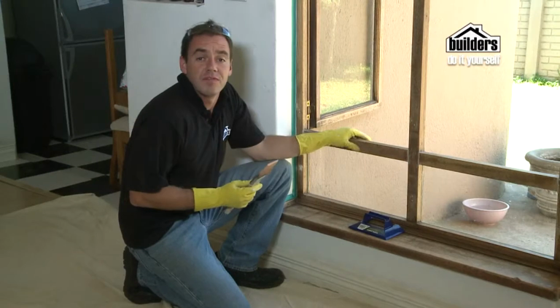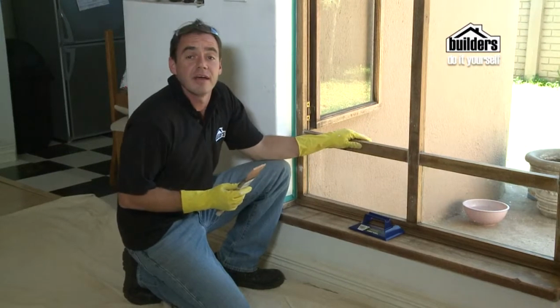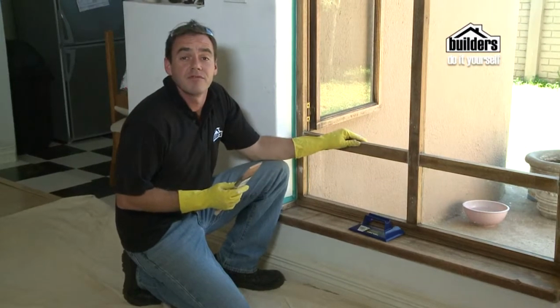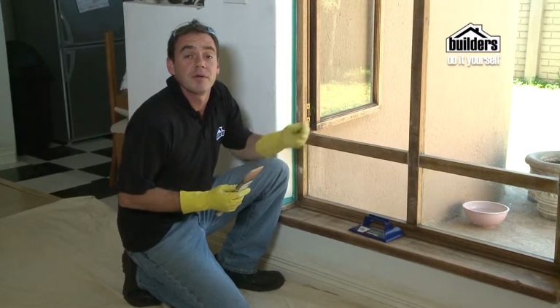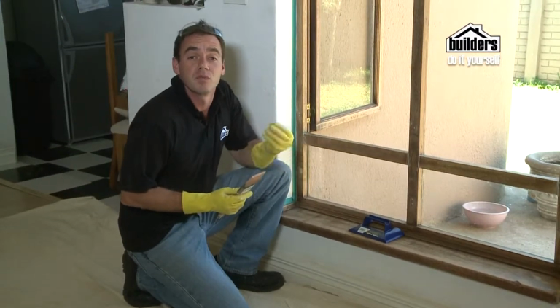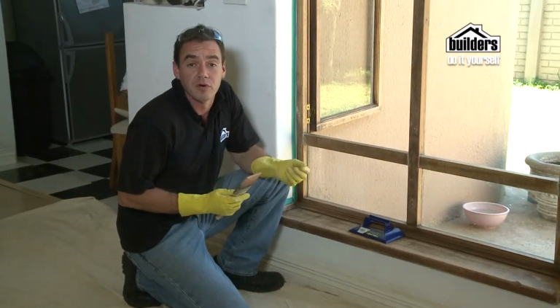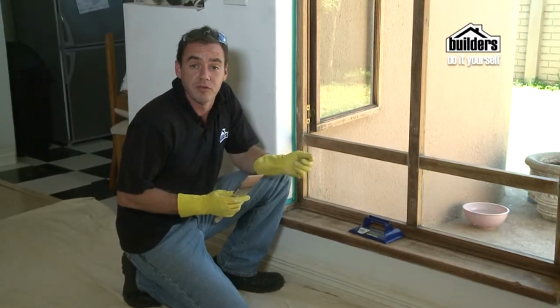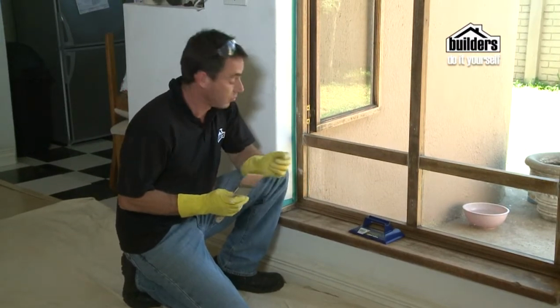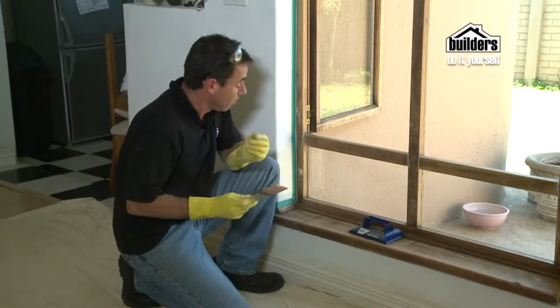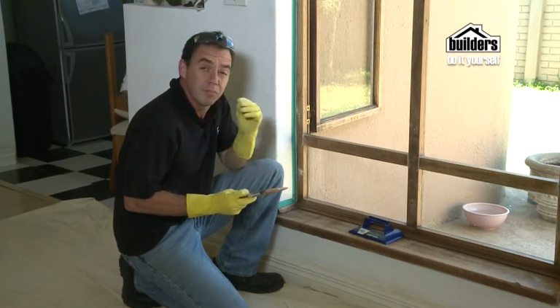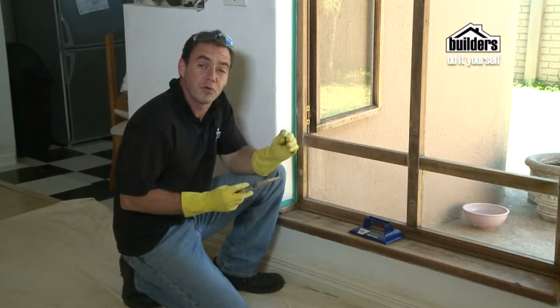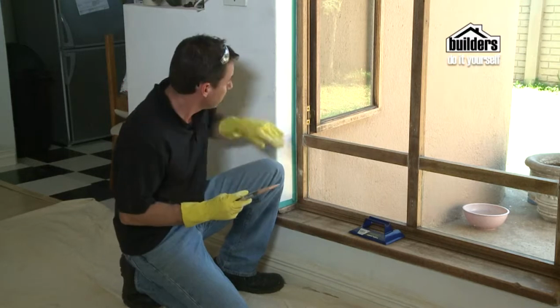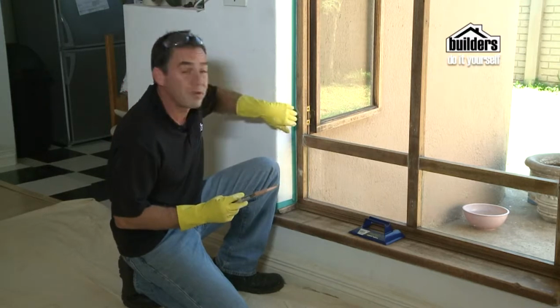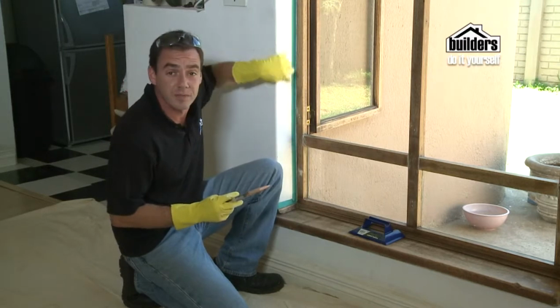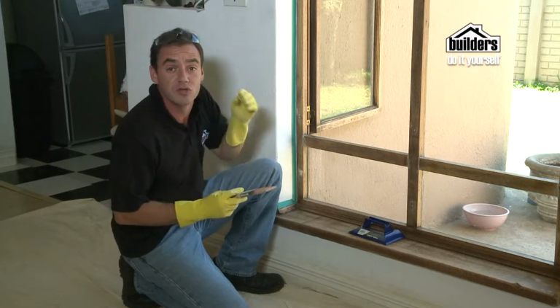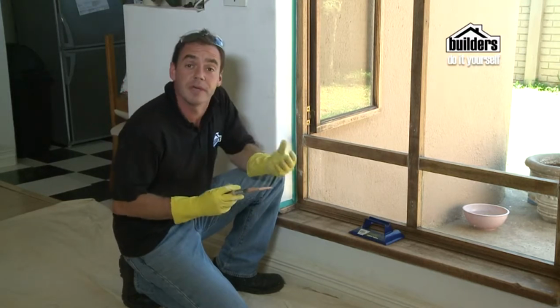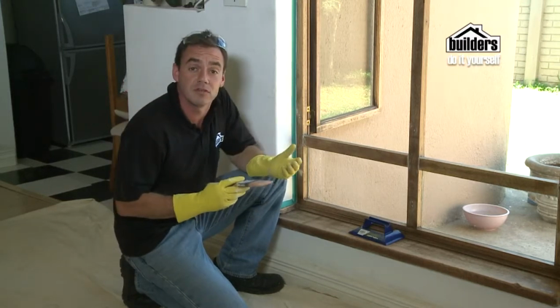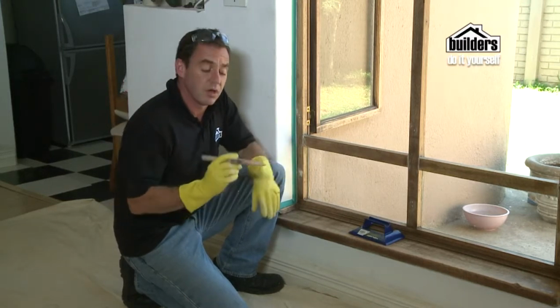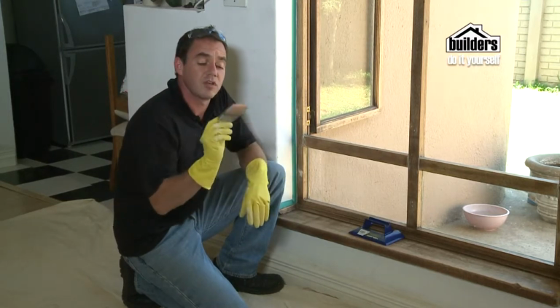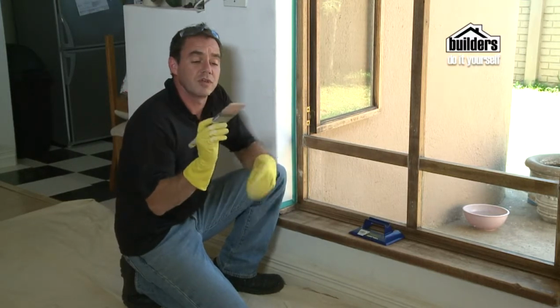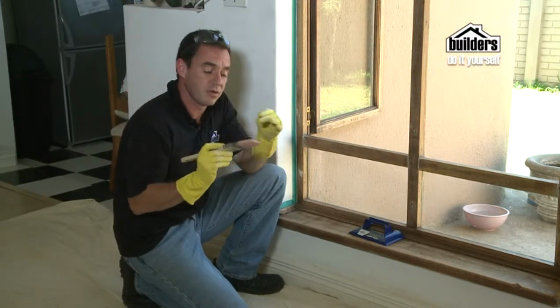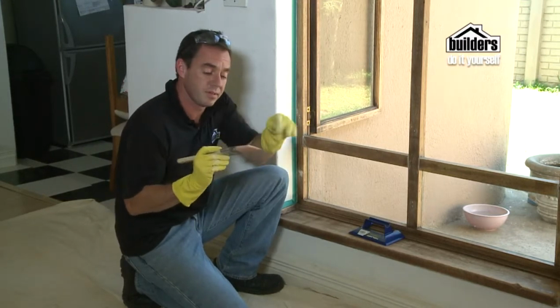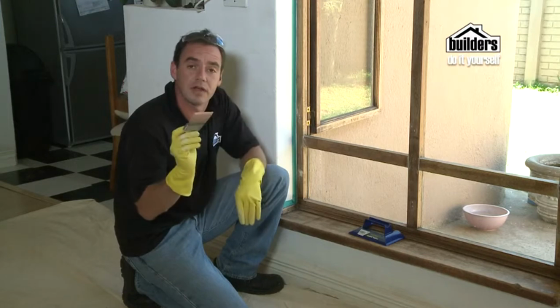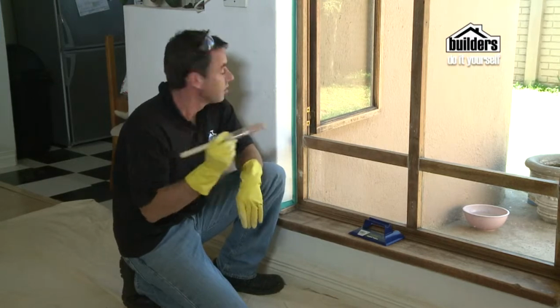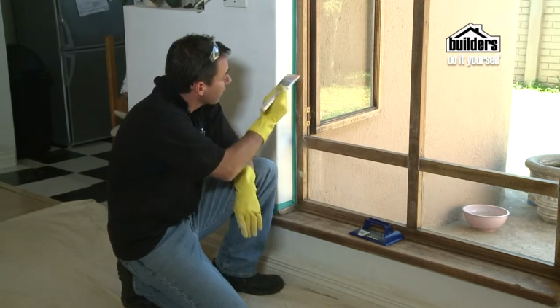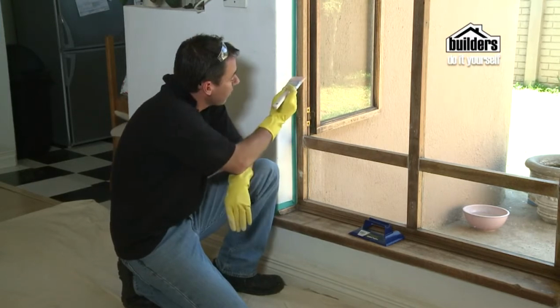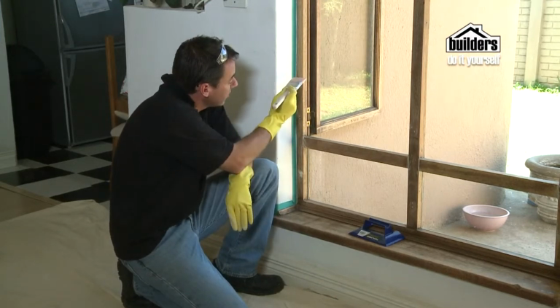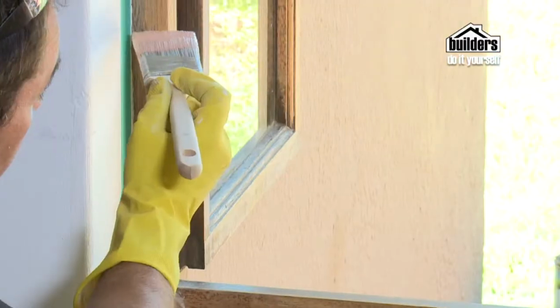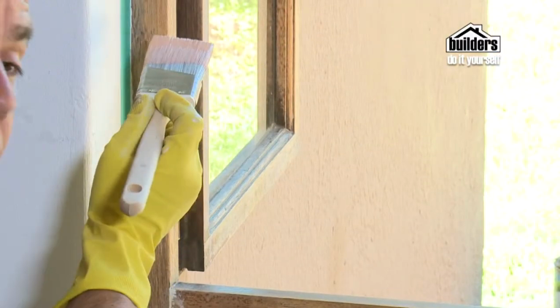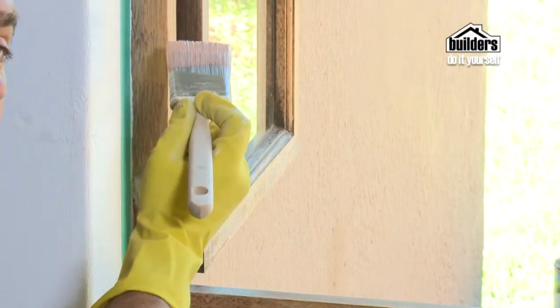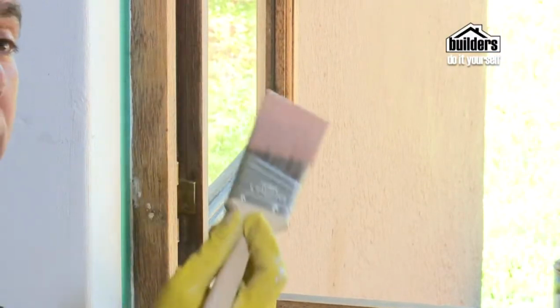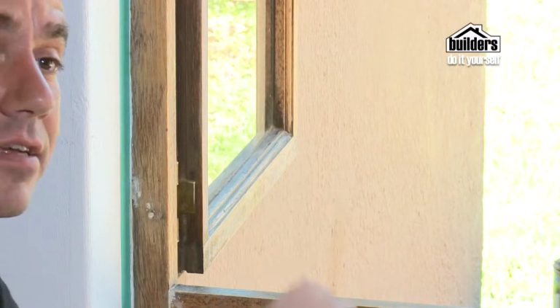We've sanded down our wooden frame and now we're going to put on some wood primer first of all. Most importantly, always mask up the areas you don't want to get paint on. I'm also using an angled tipped brush so that it keeps my brush edge away from the wall, which is quite a handy tip.